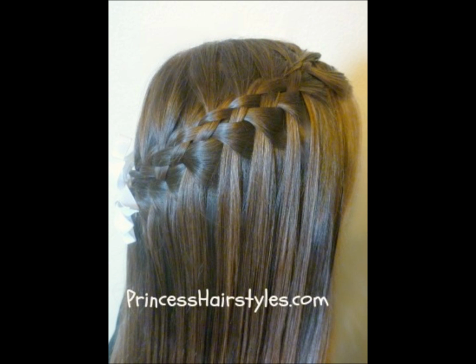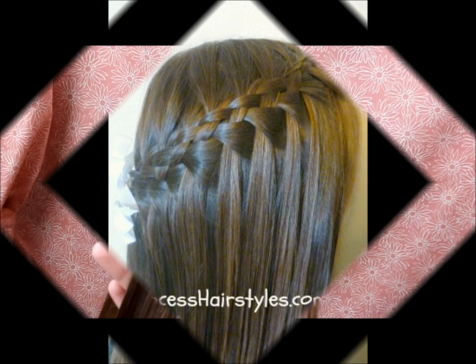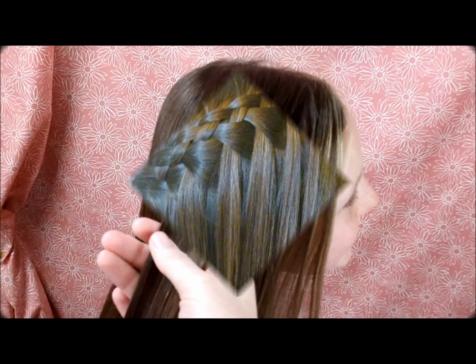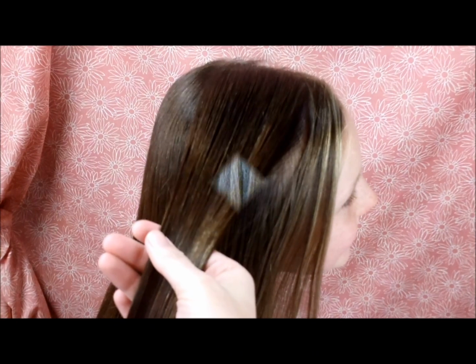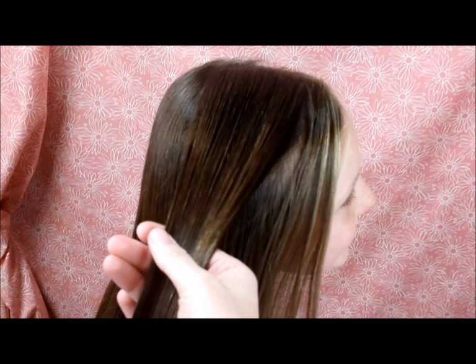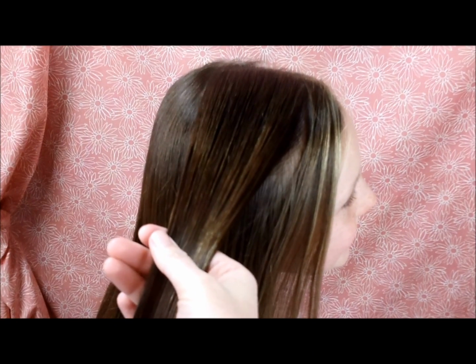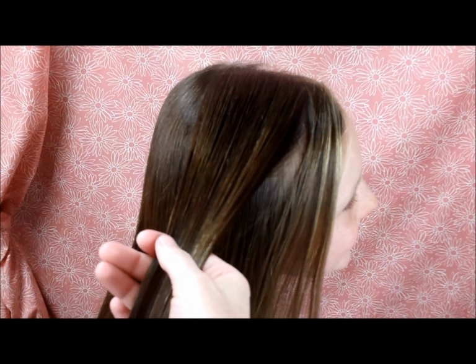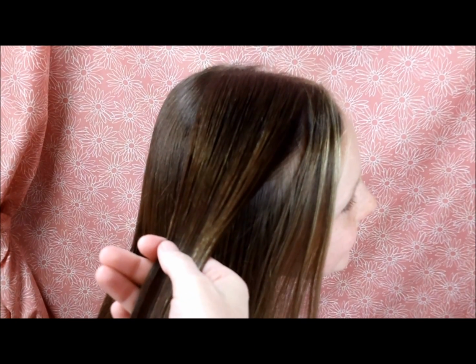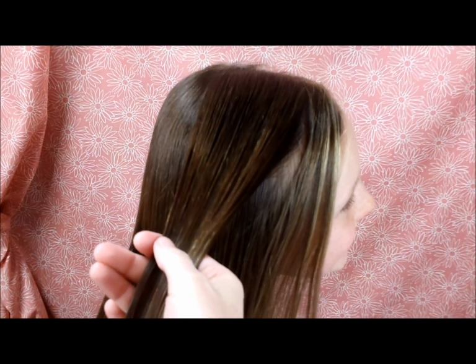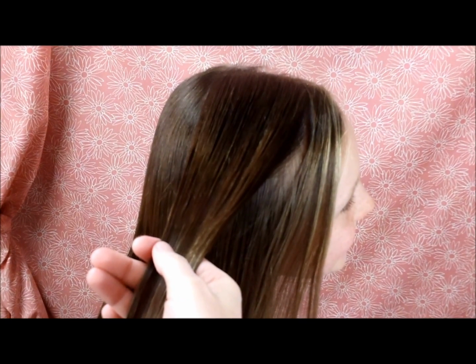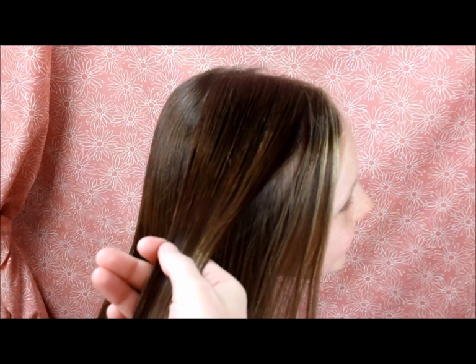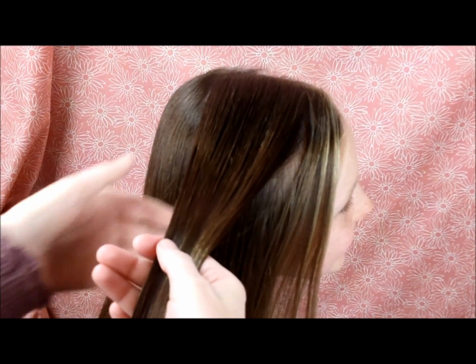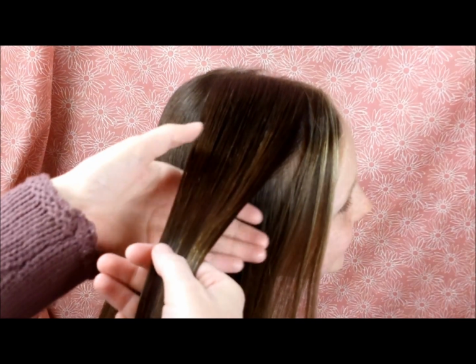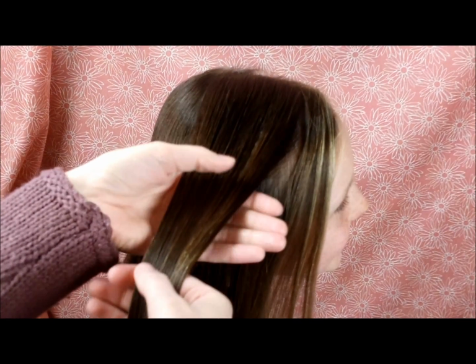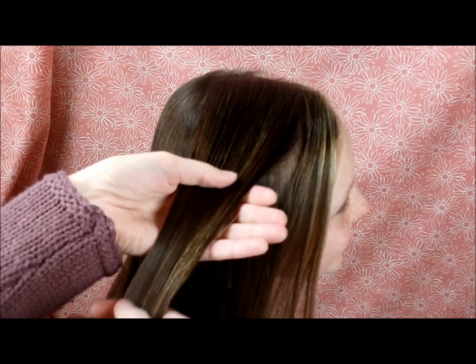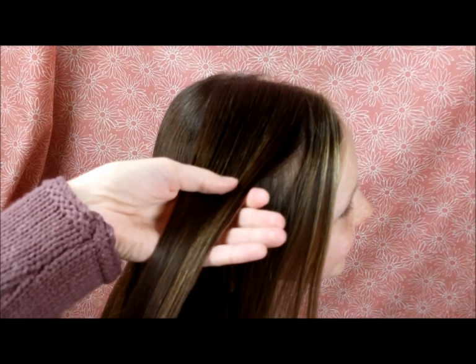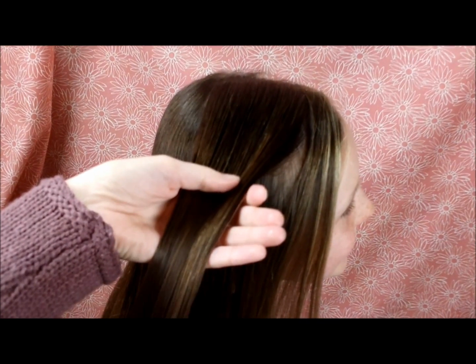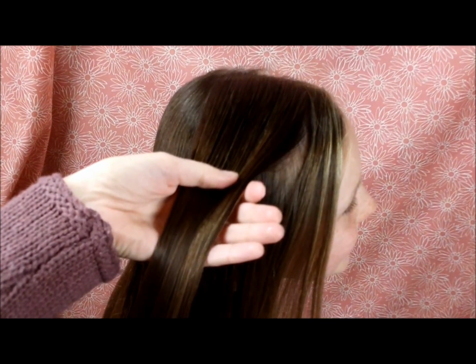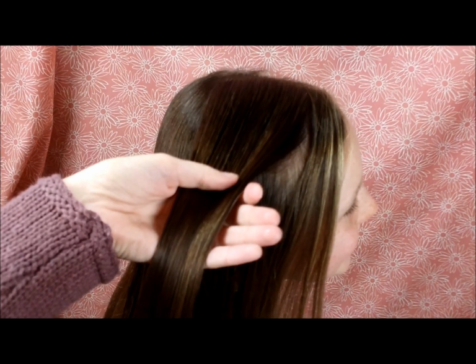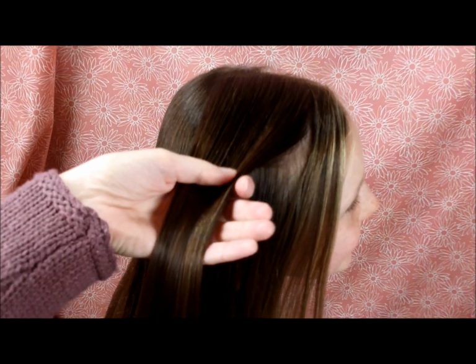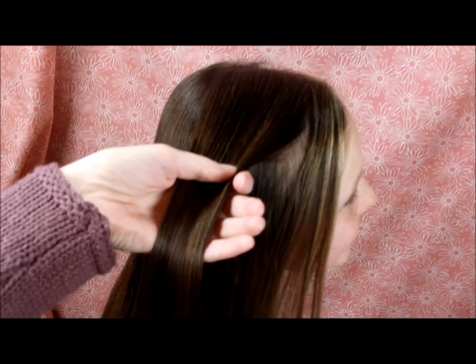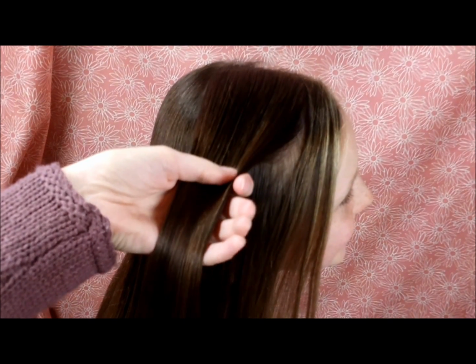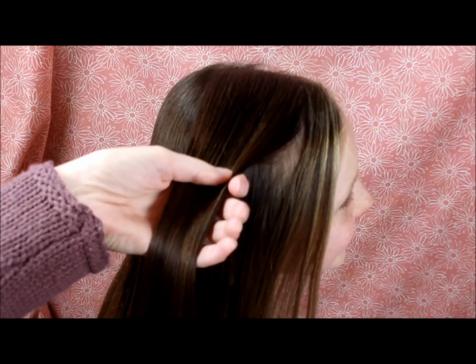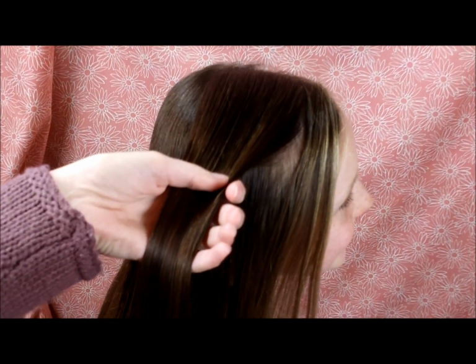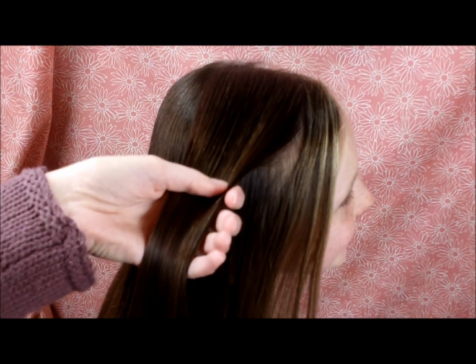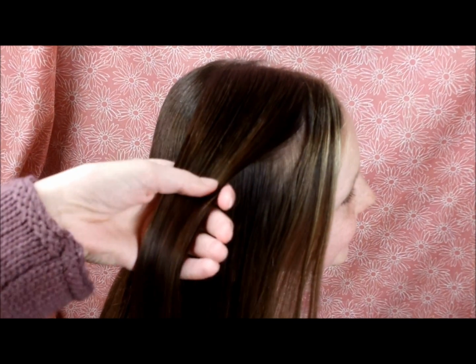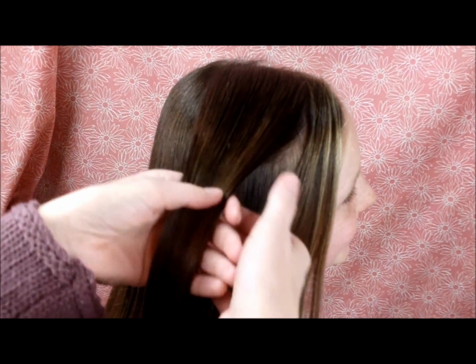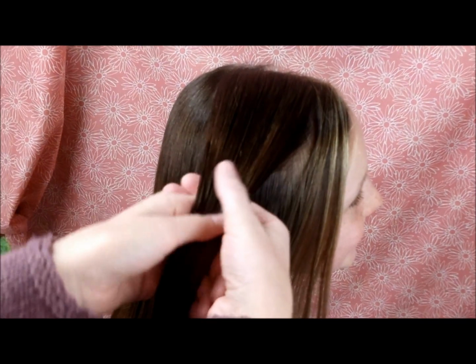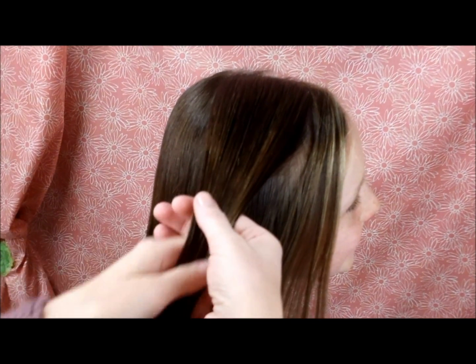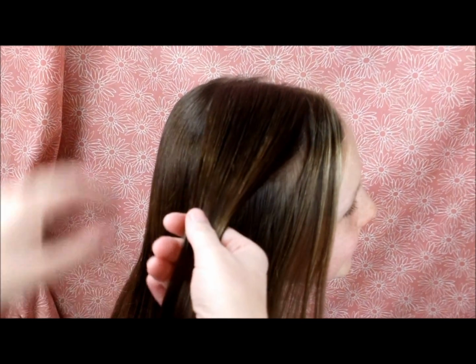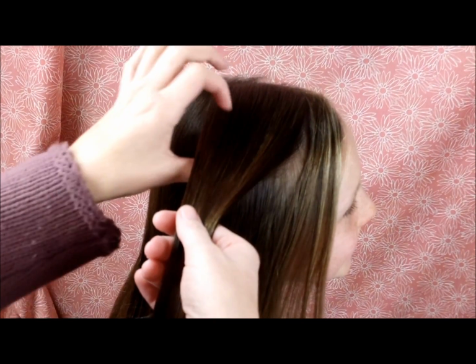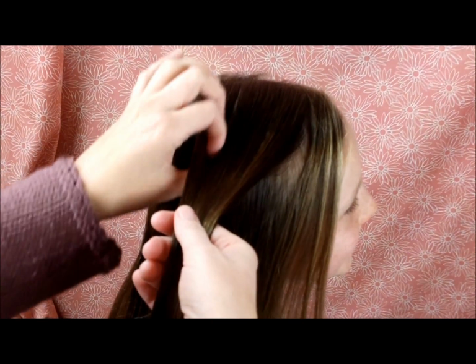Today we're going to be doing a five-strand waterfall braid. Before I show you the waterfall, you're going to need to know how to do just a regular five-strand braid, and so I will show you that real fast.